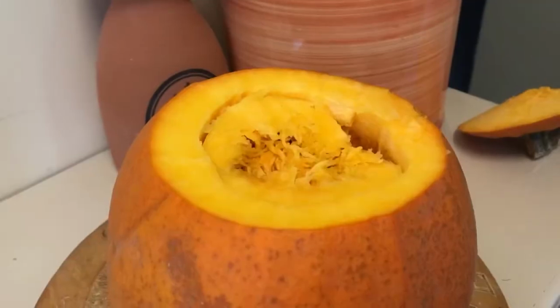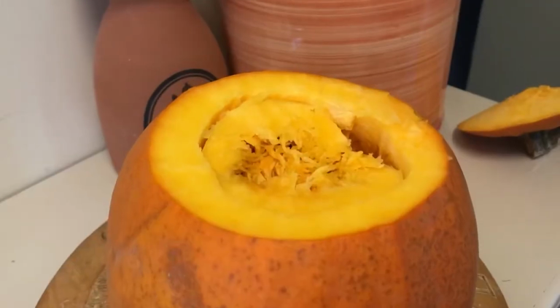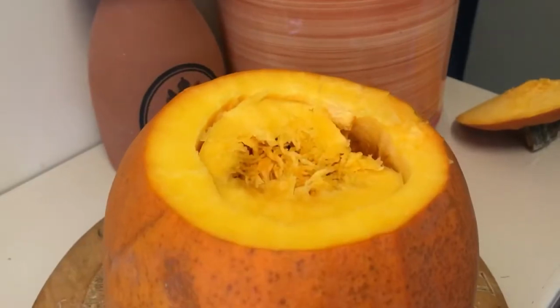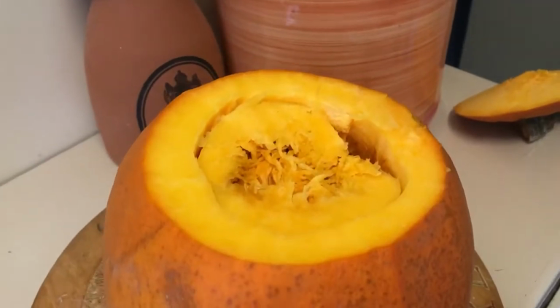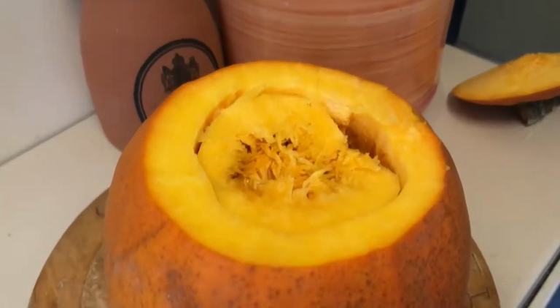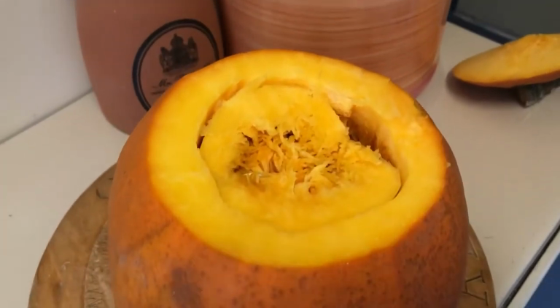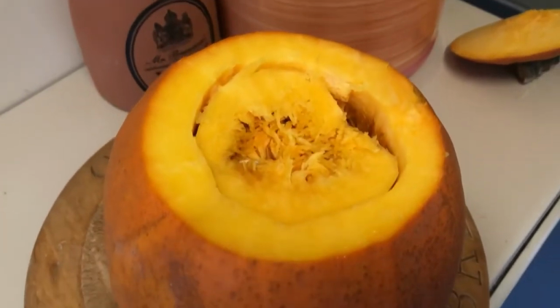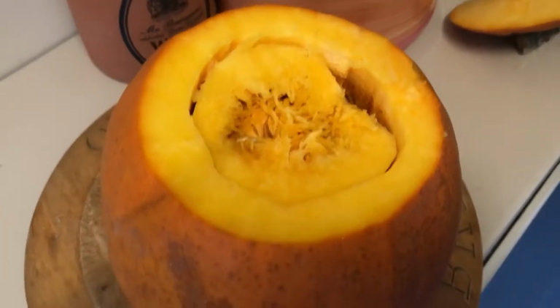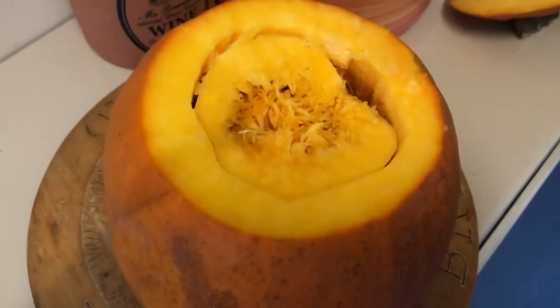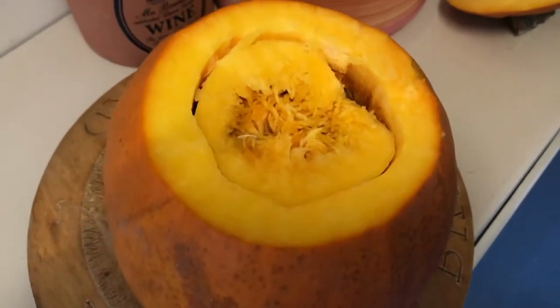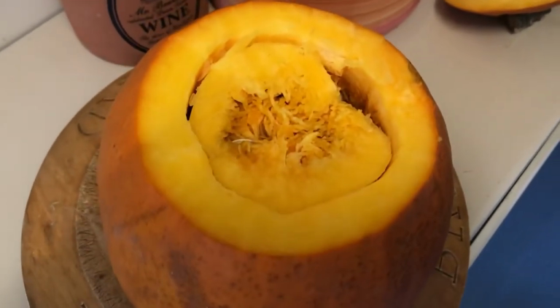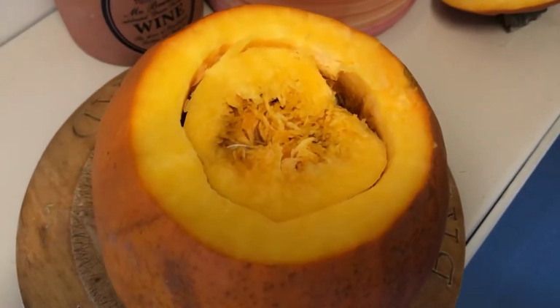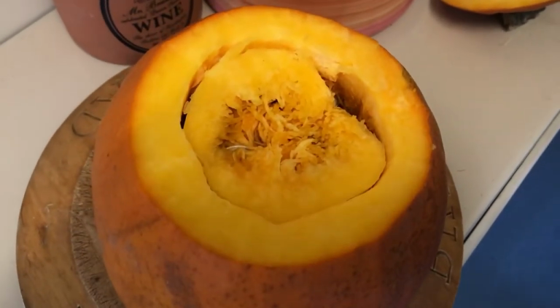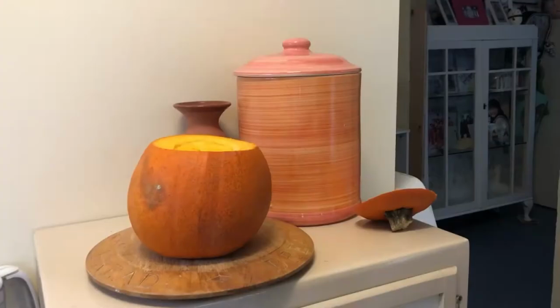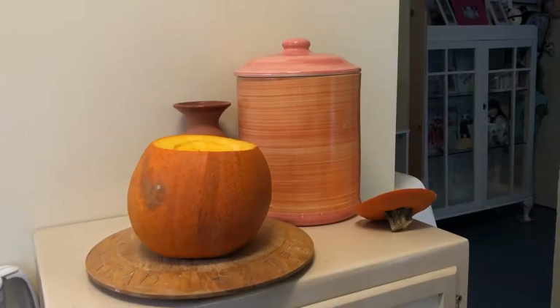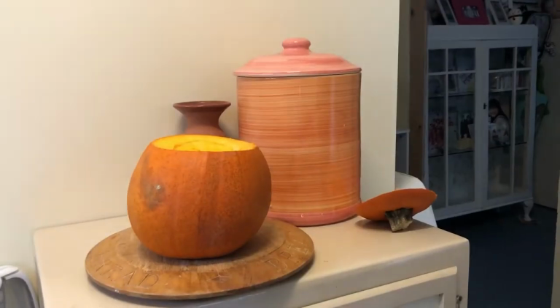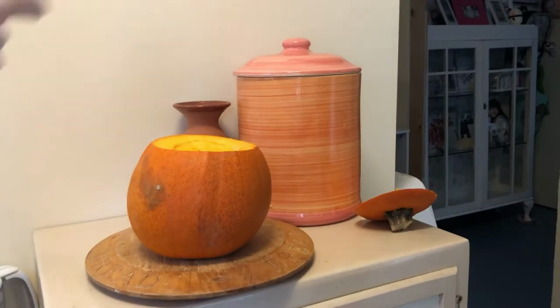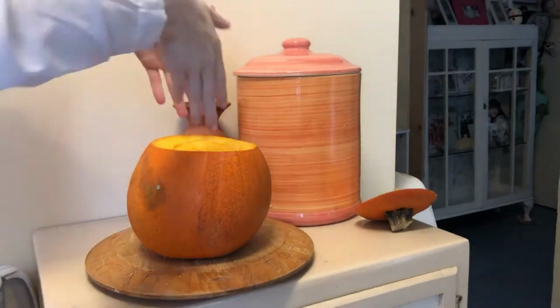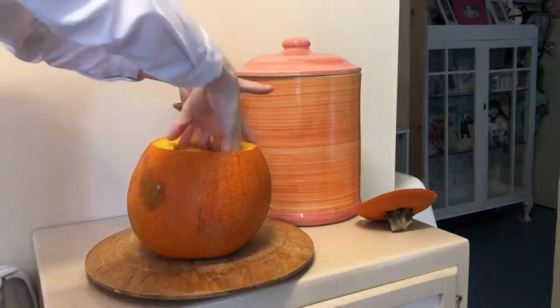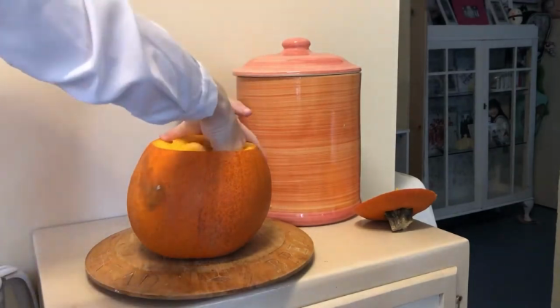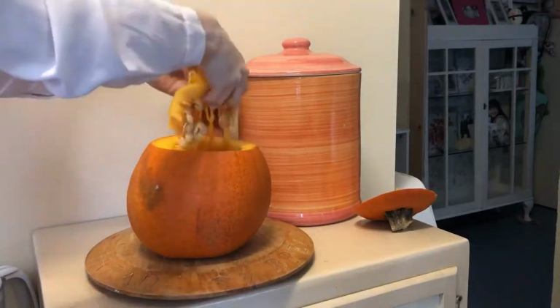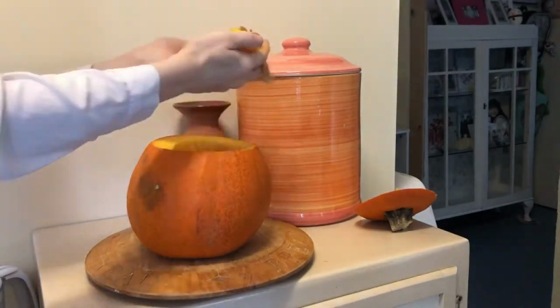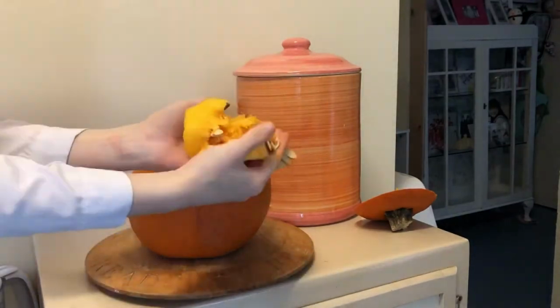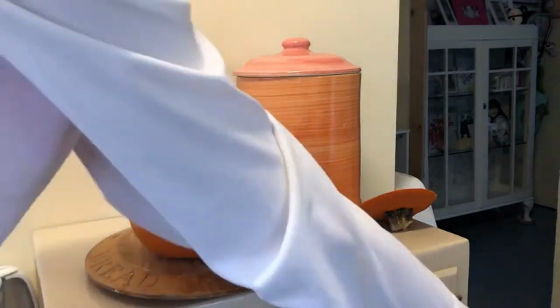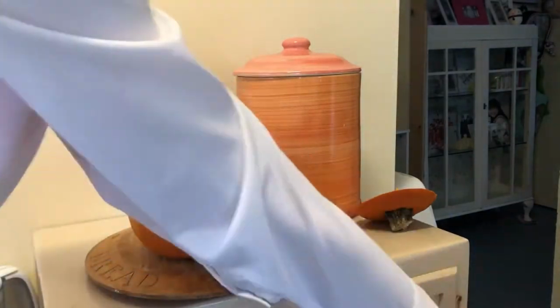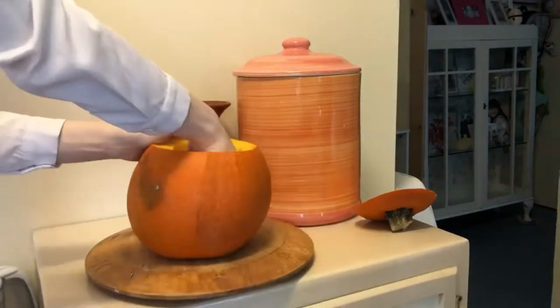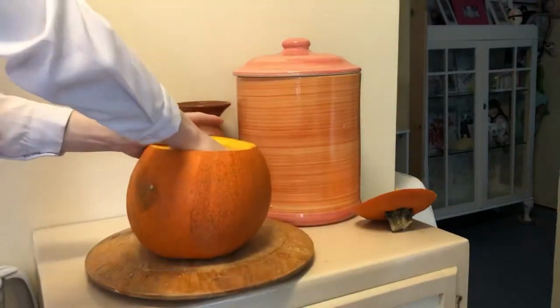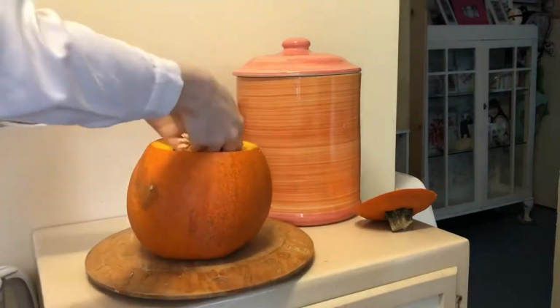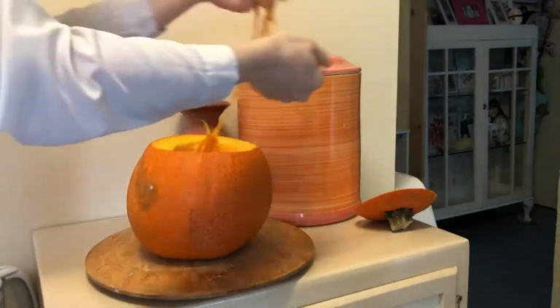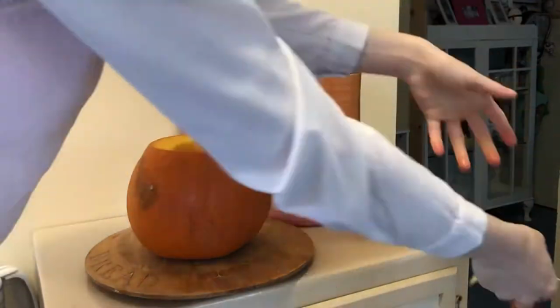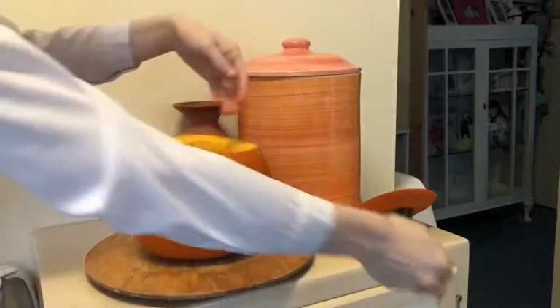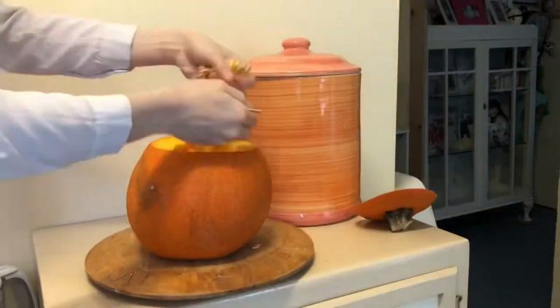Honestly, the smell of pumpkin is so nostalgic. Anyway, it was time for the gross bit, so I just stuck my hands right in there and started grabbing all the seeds.